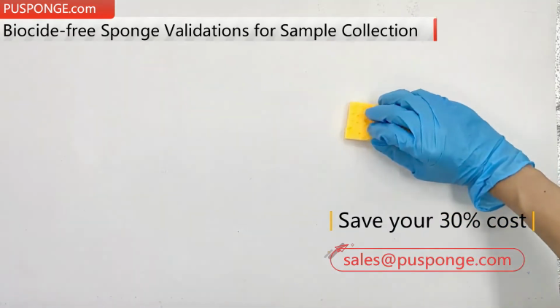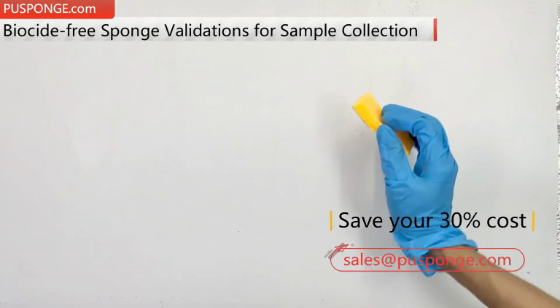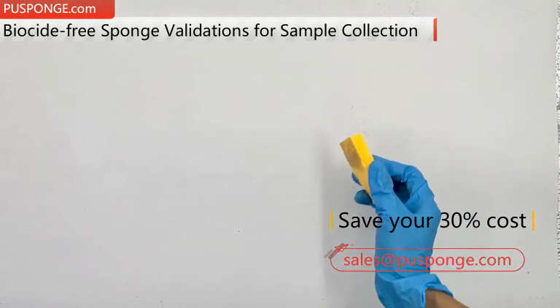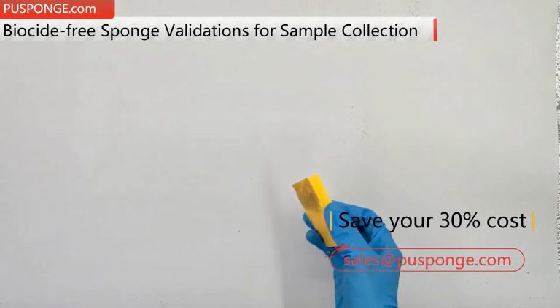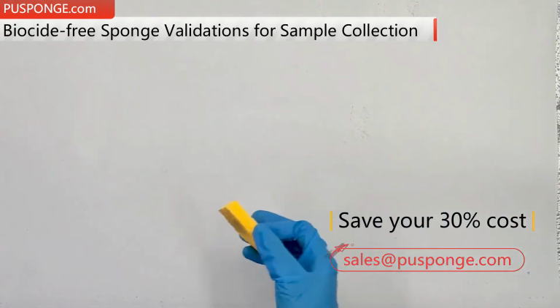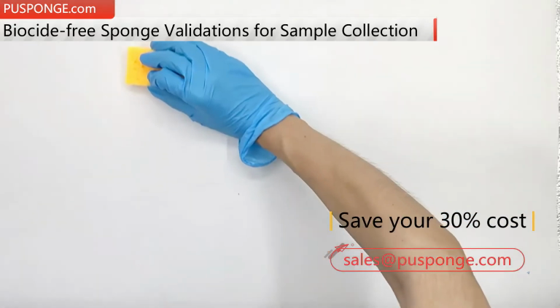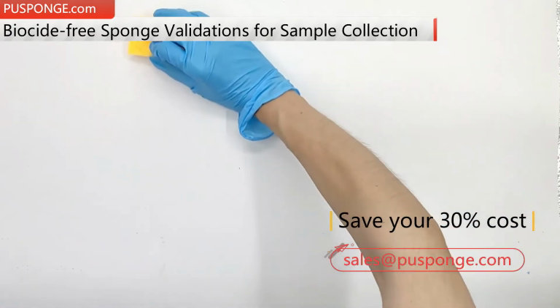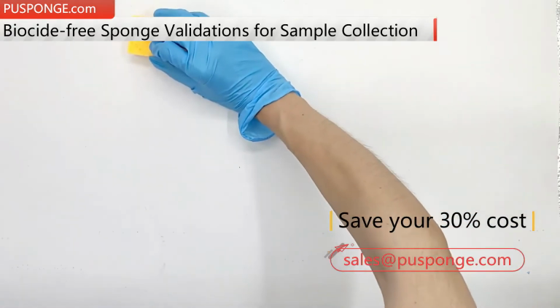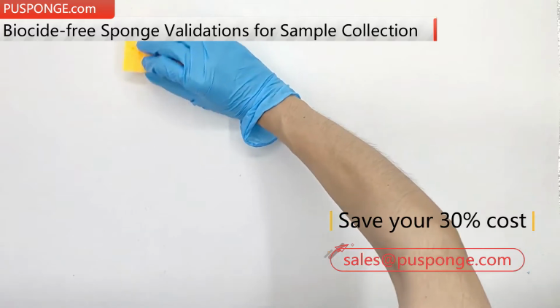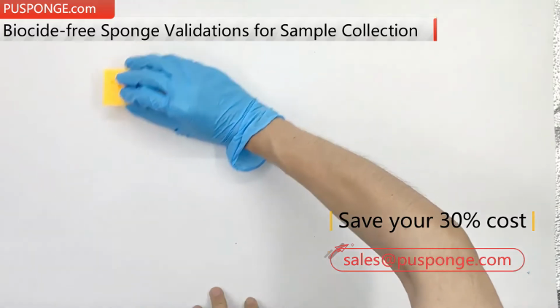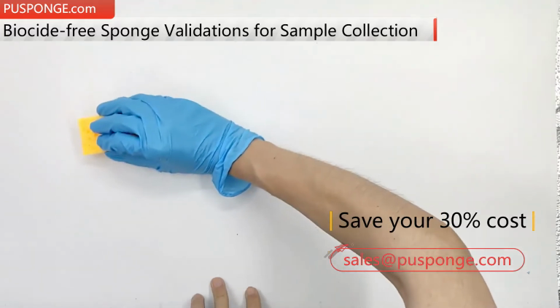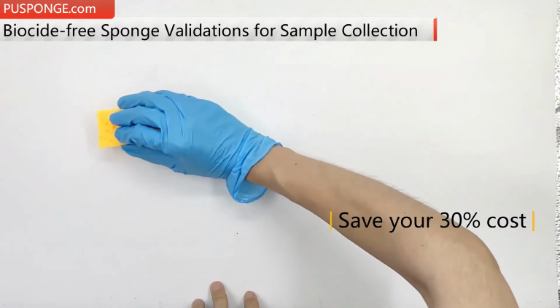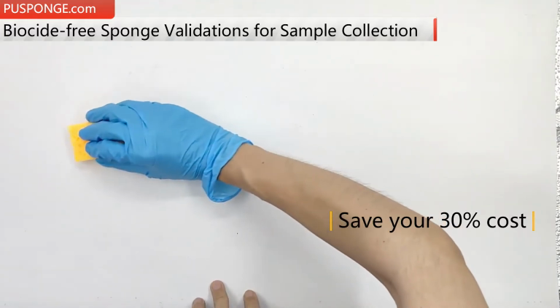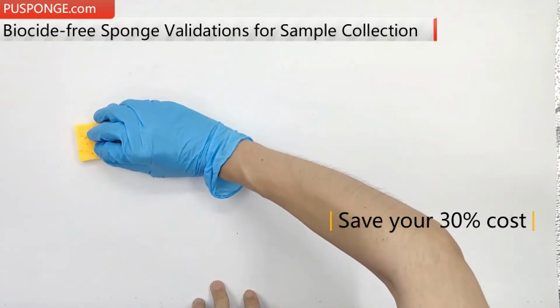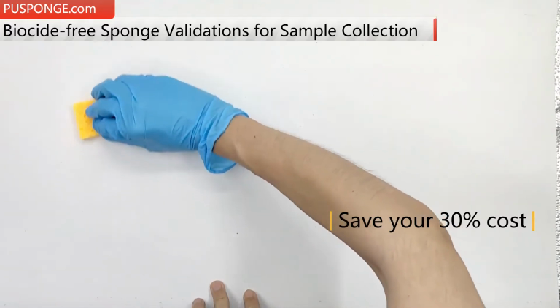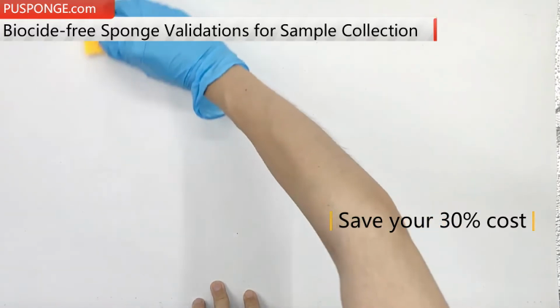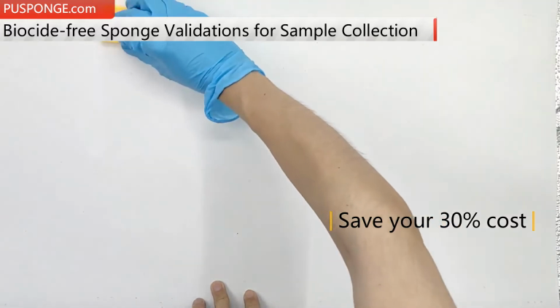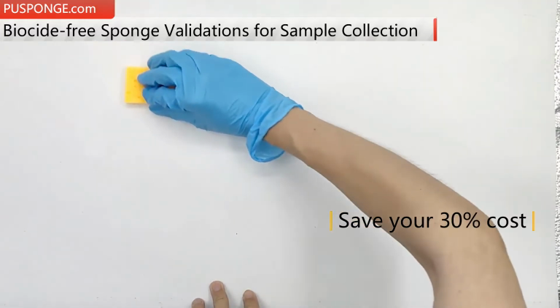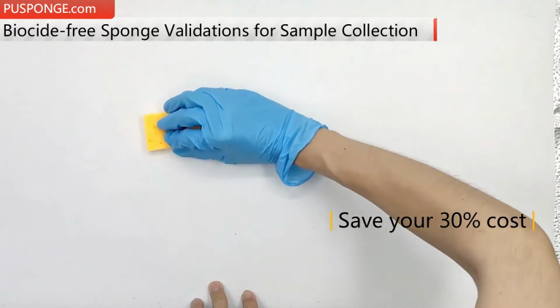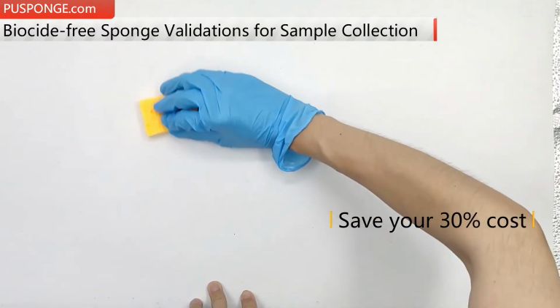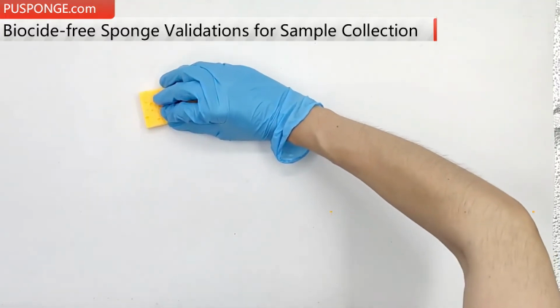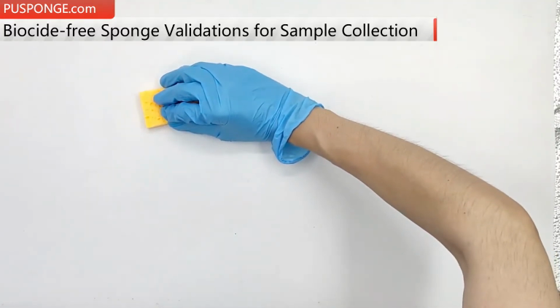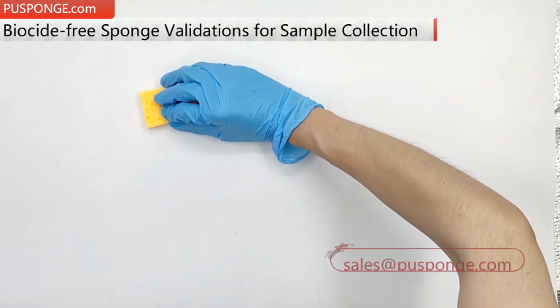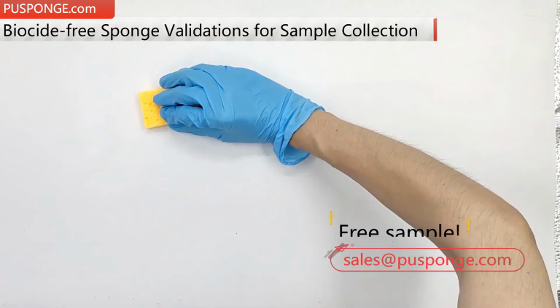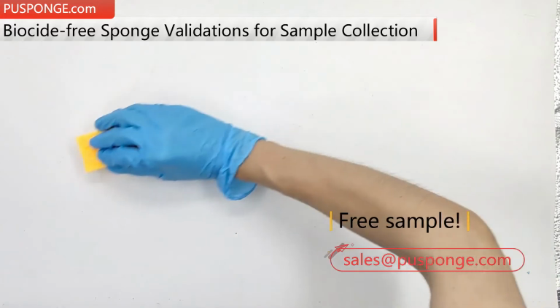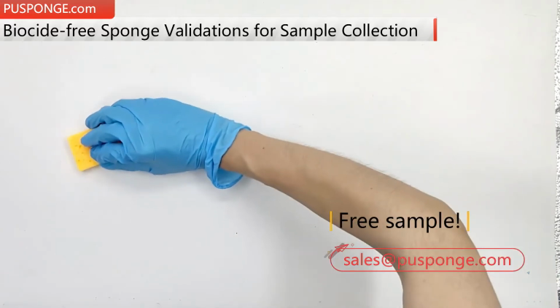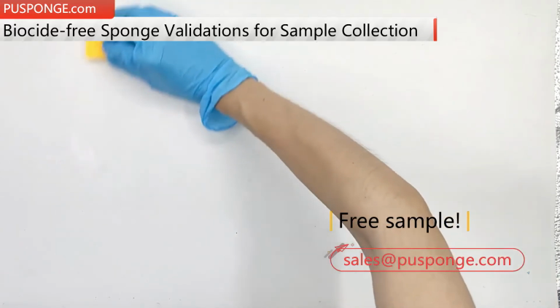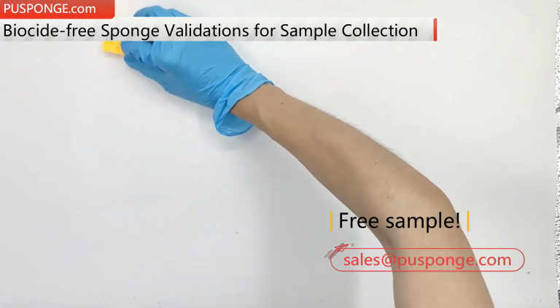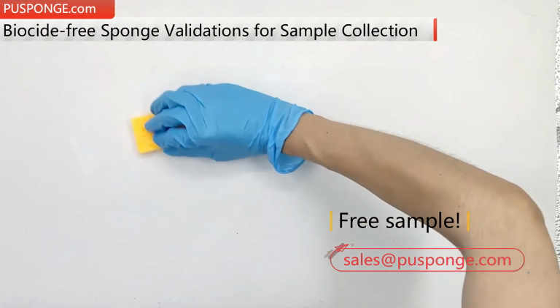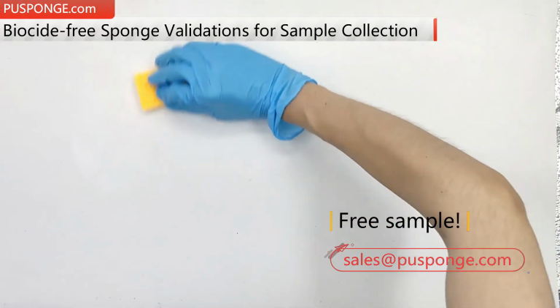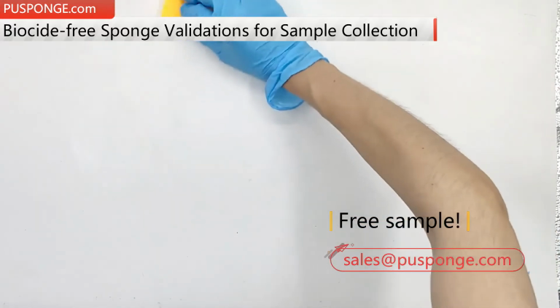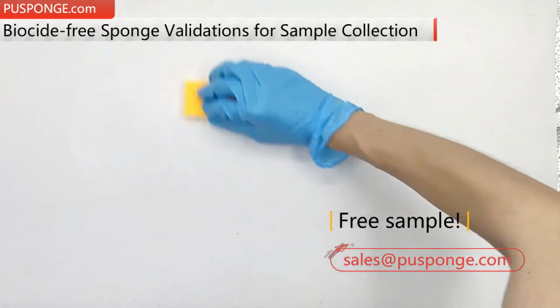Q-Sponge cellulose sponges are developed and produced entirely by ourselves, with performance as close to identical as 3M's. However, the cost is just about 70% of 3M's.